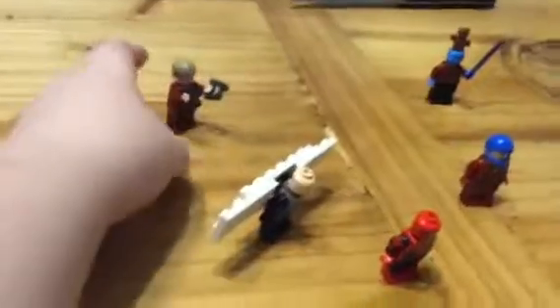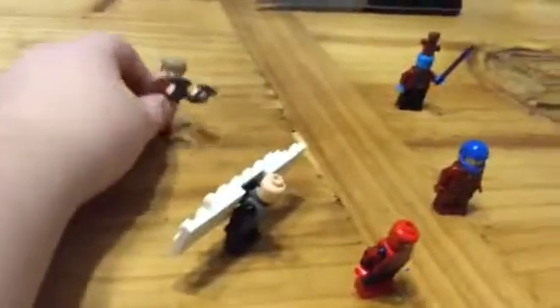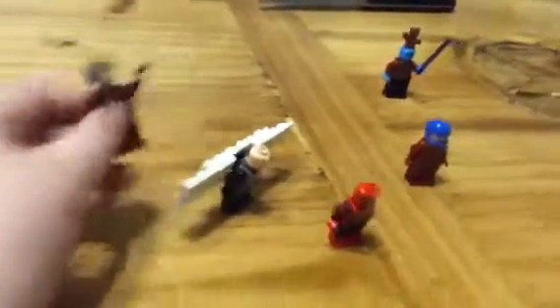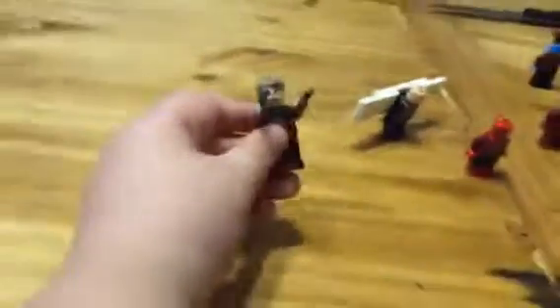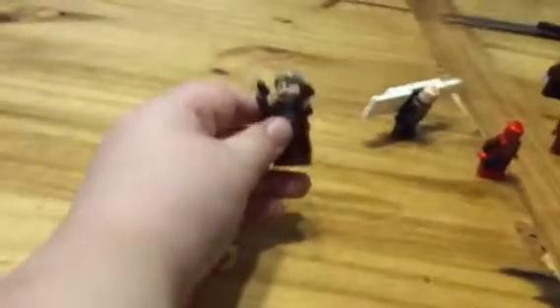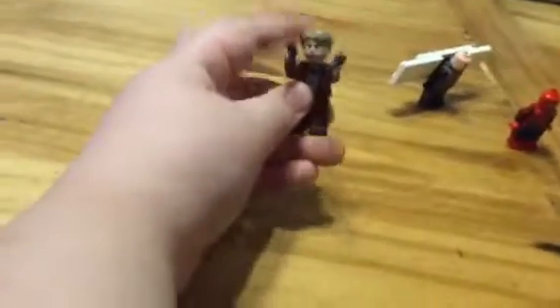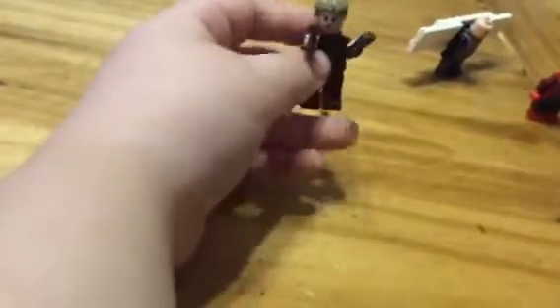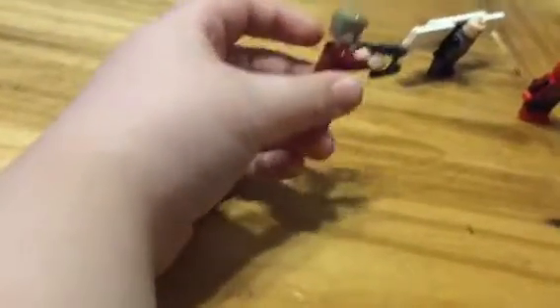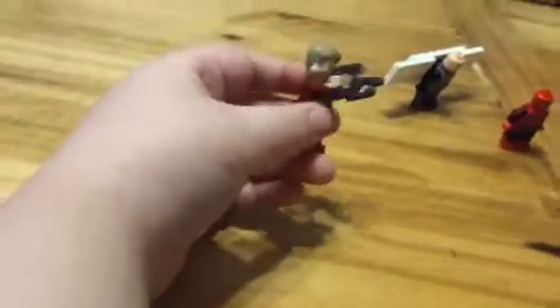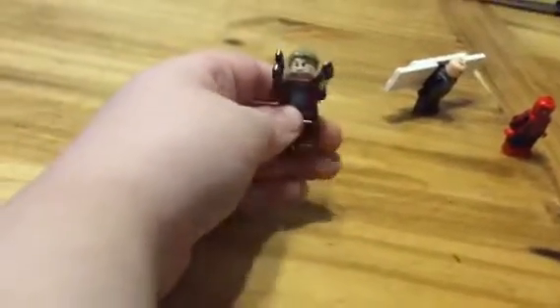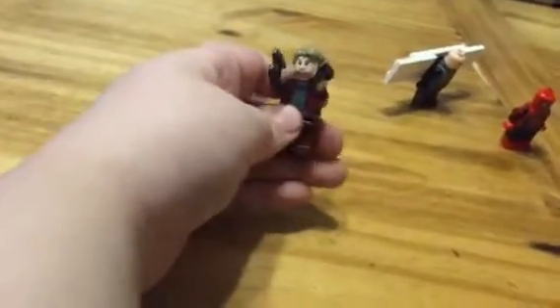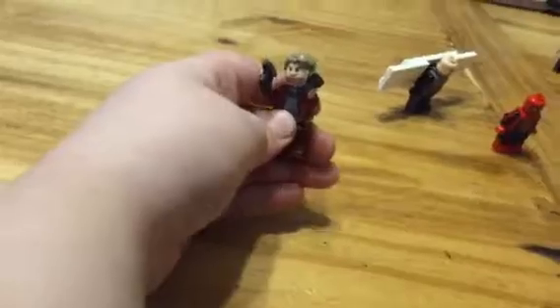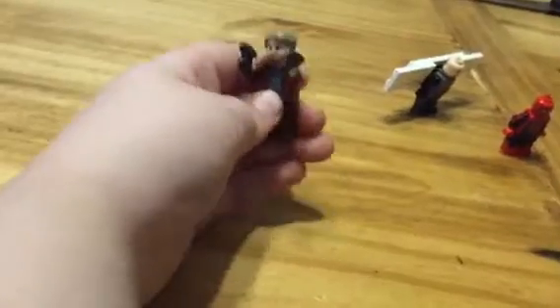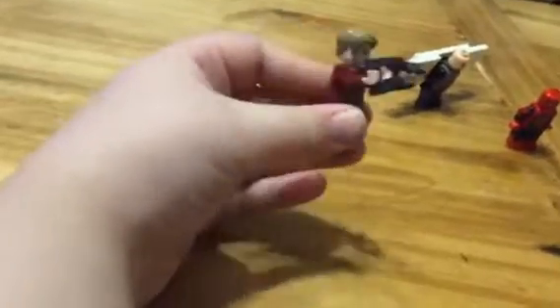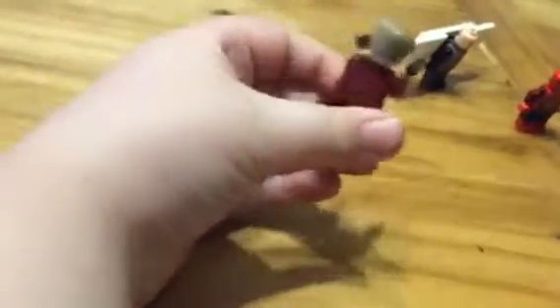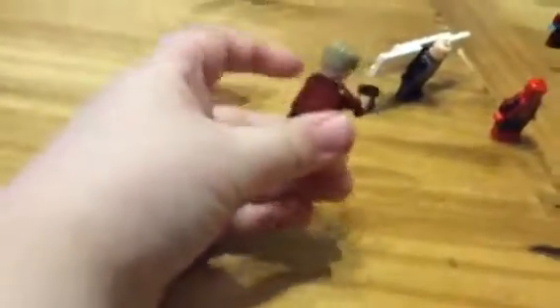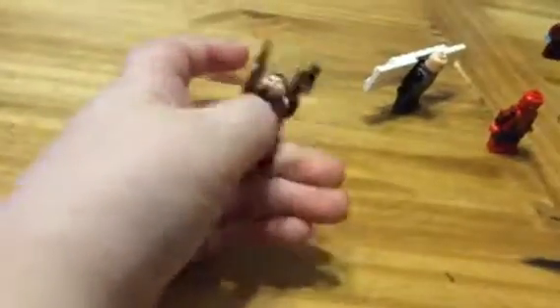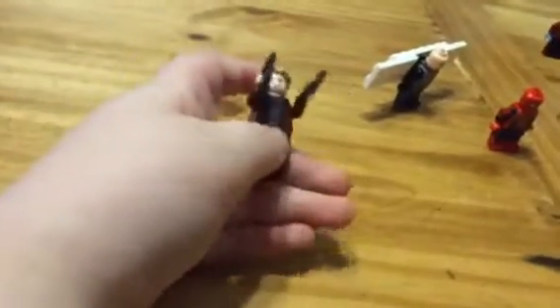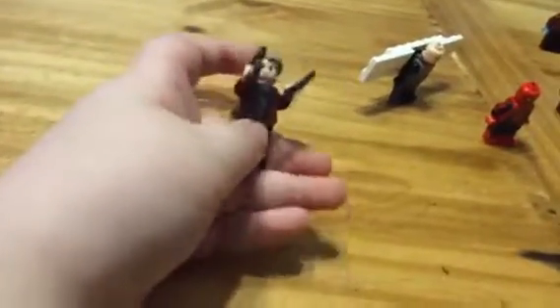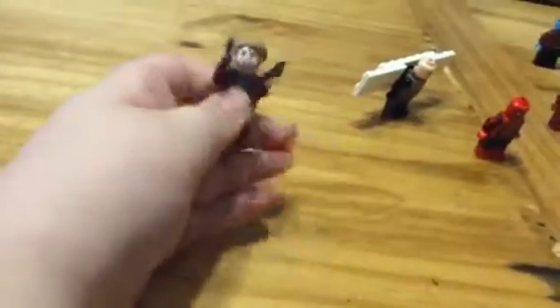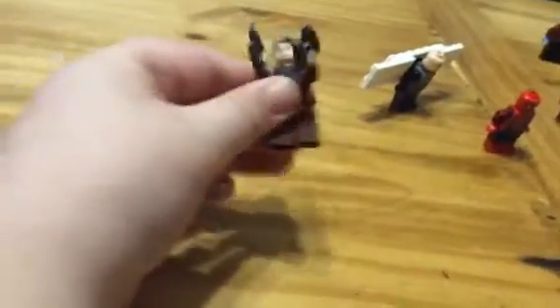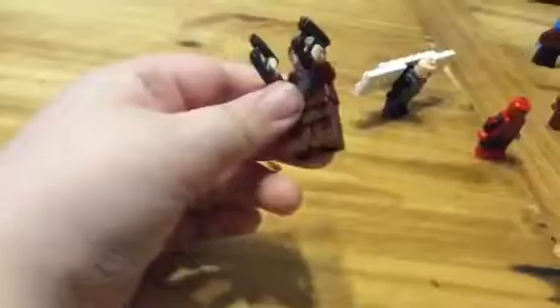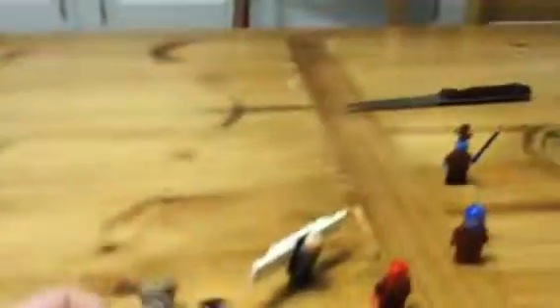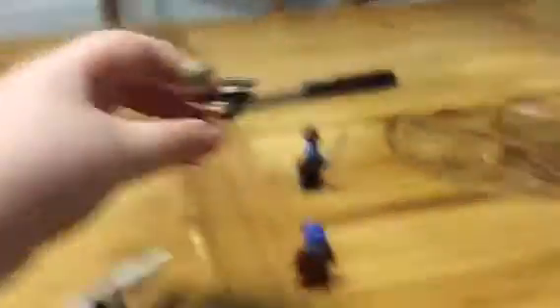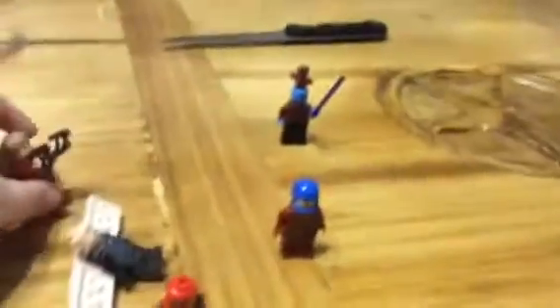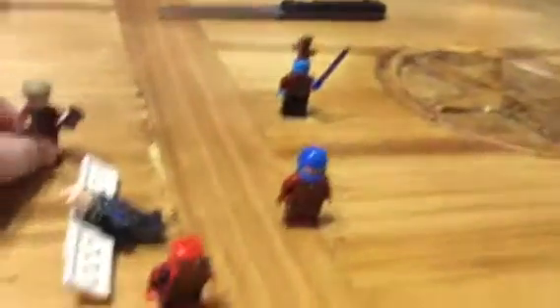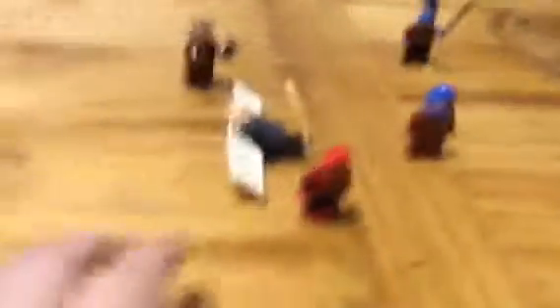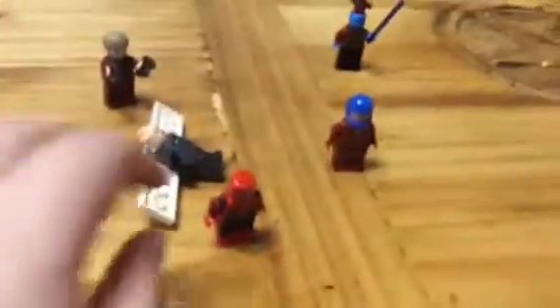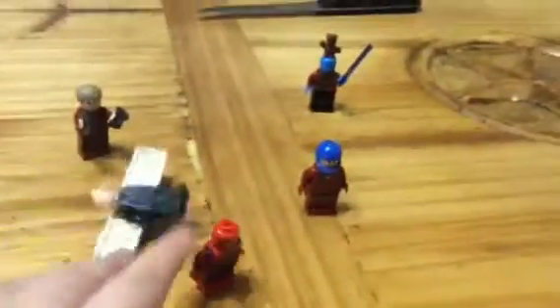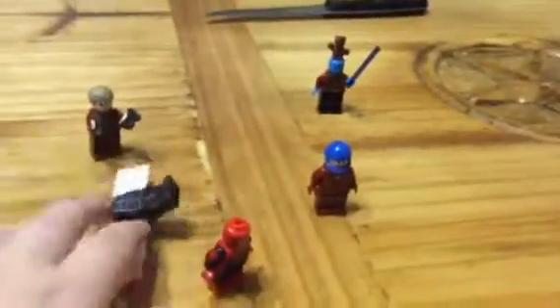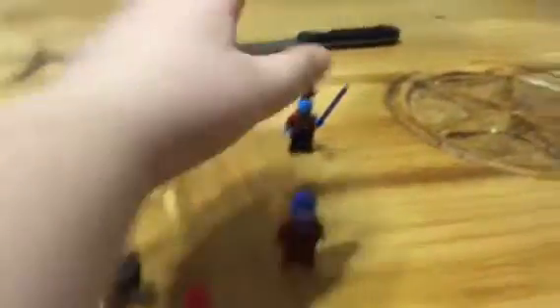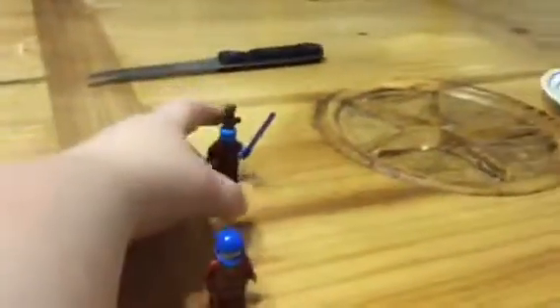Now on to Star-Lord from Infinity Wars. He got his blasters. Well, he's a bad guy, so he can stay down.